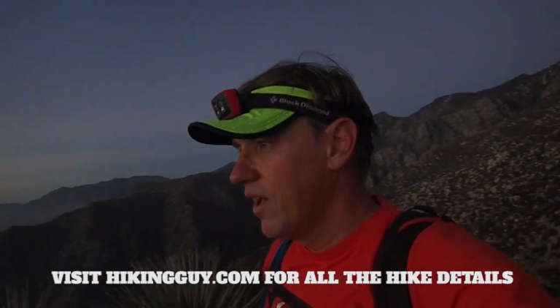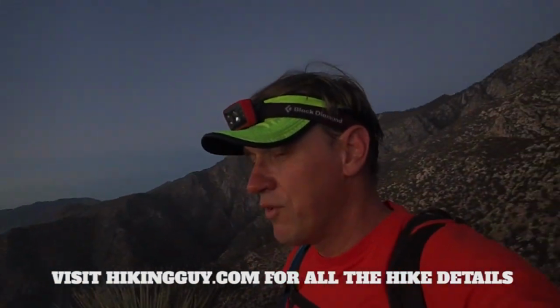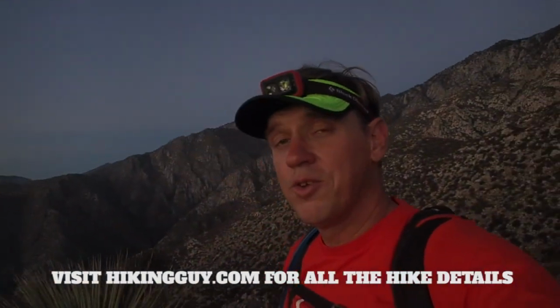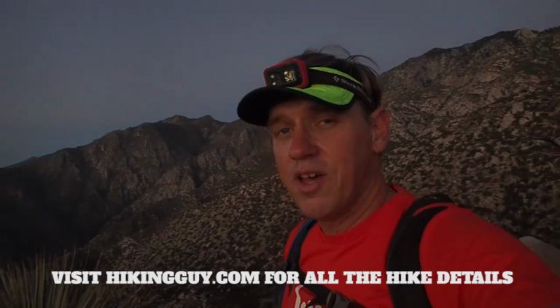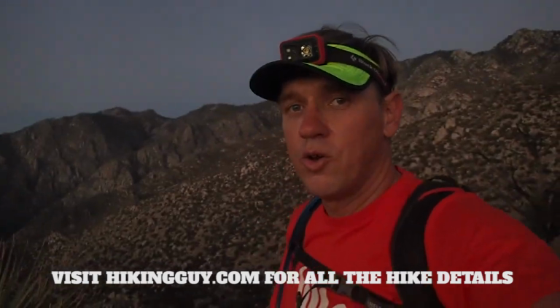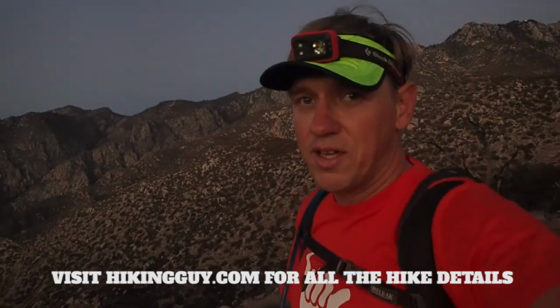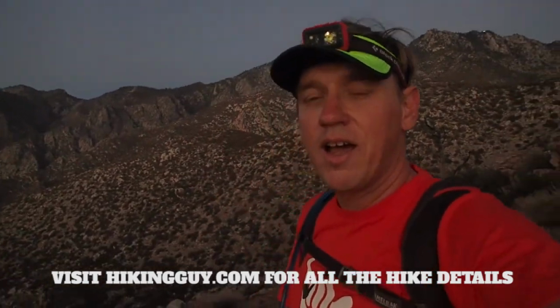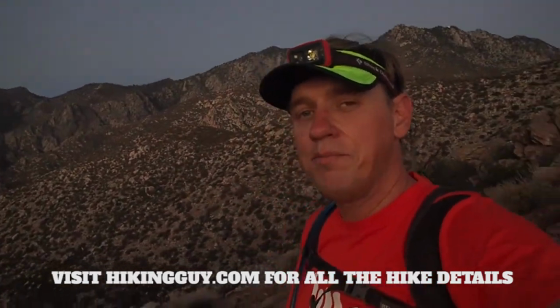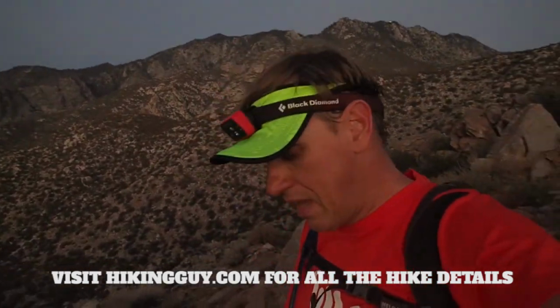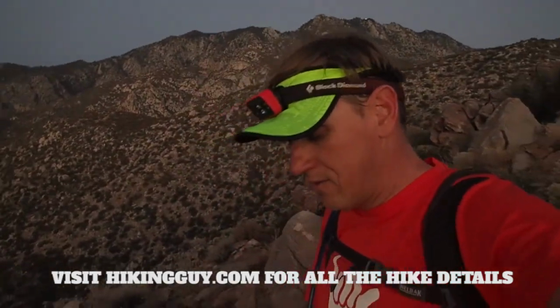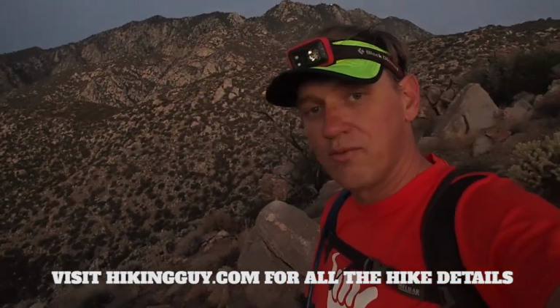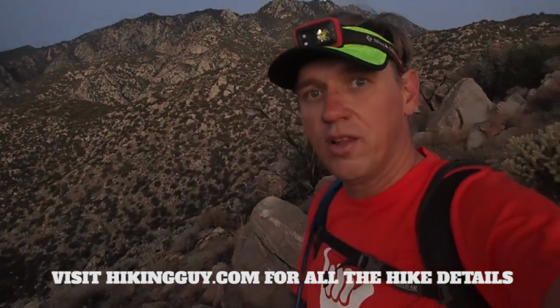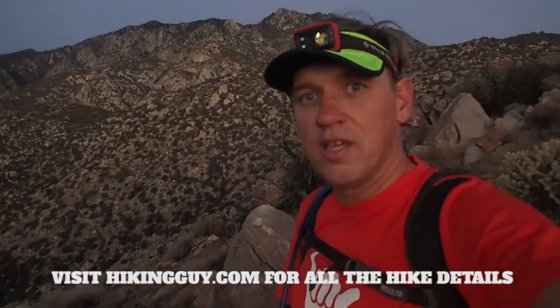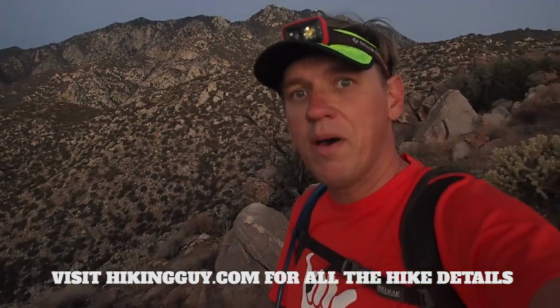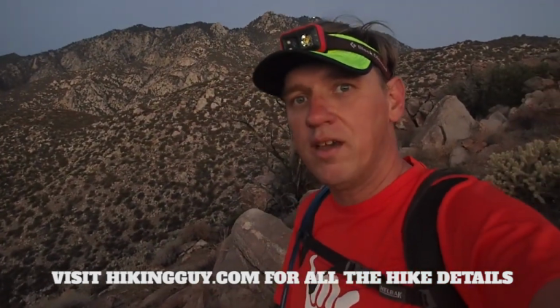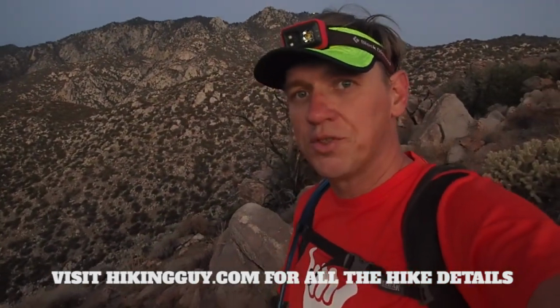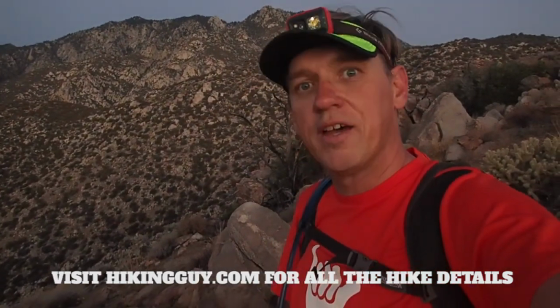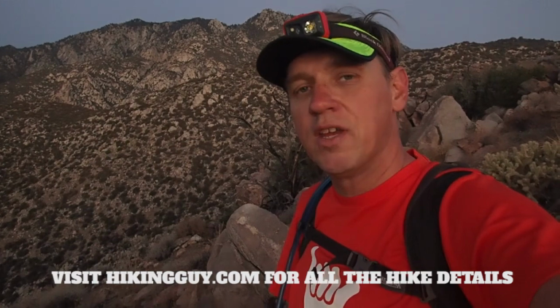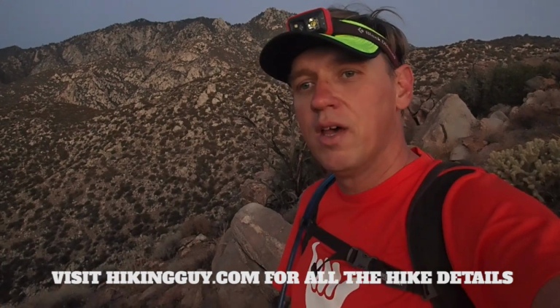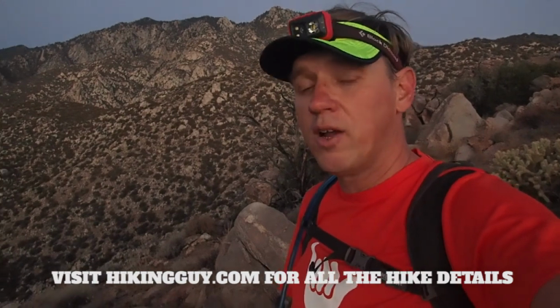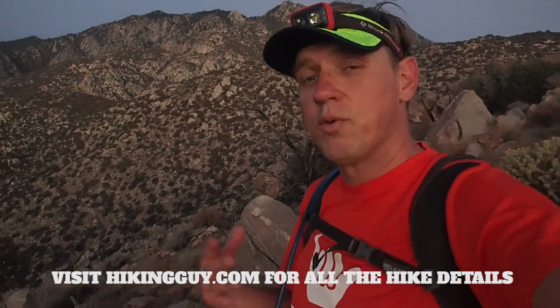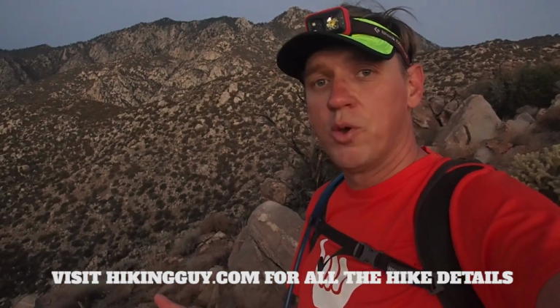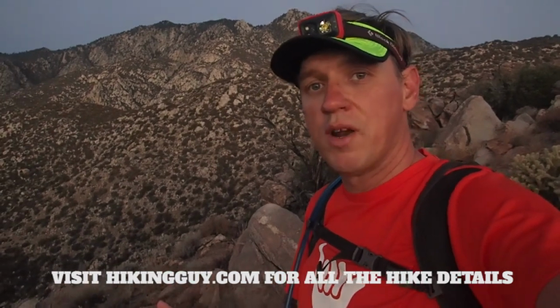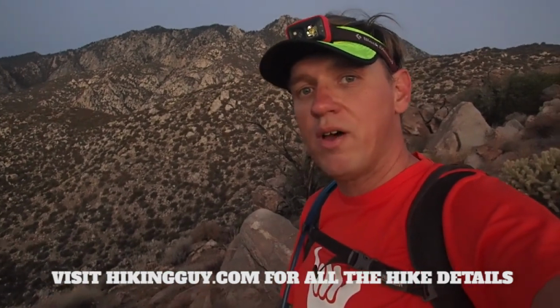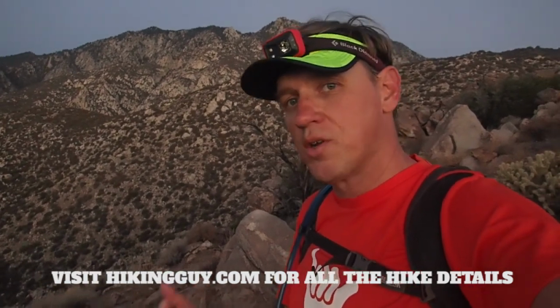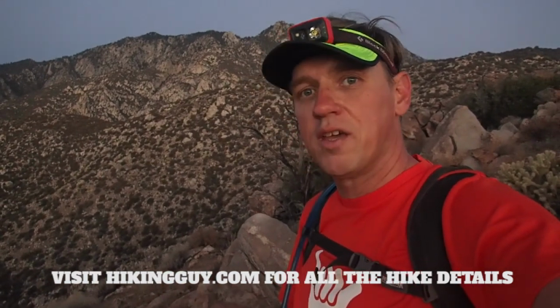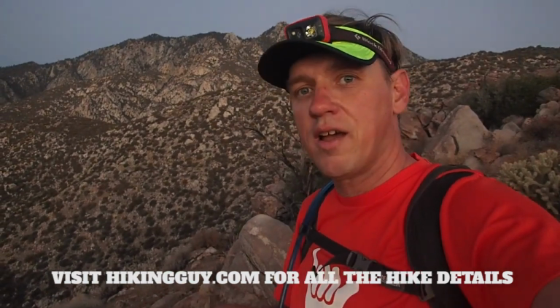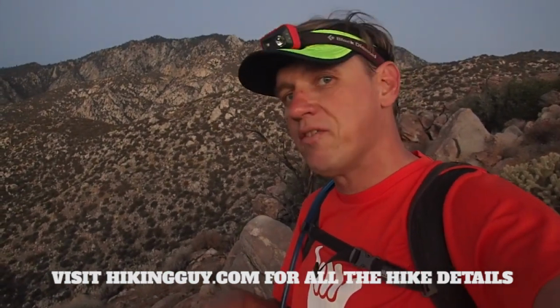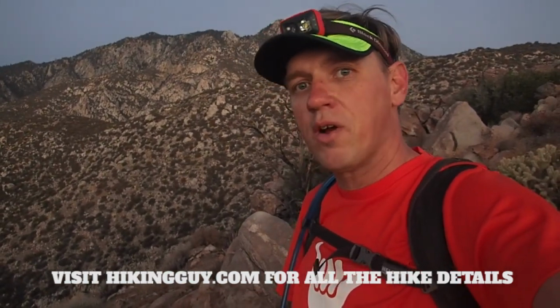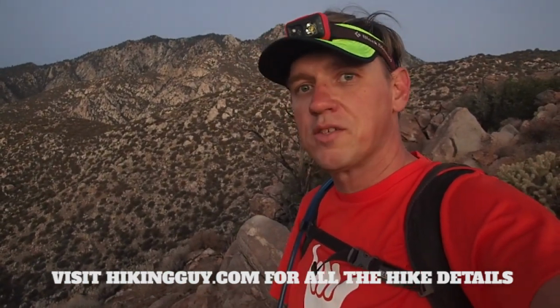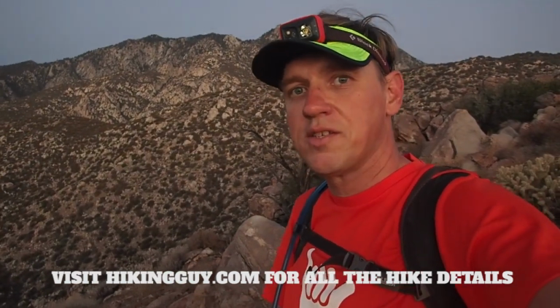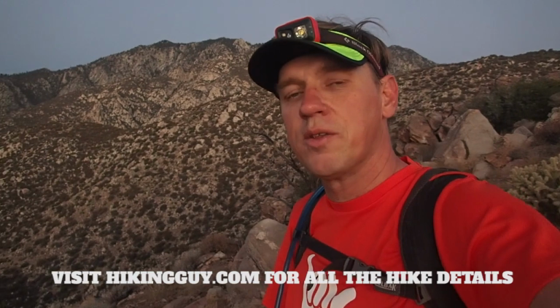If you're going to do this hike, go to hikingguy.com and read all the info about the hike. Don't just rely on this video. If you want to do it from another route, just go to hikingguy.com — I have some other hikes to San Jacinto there.